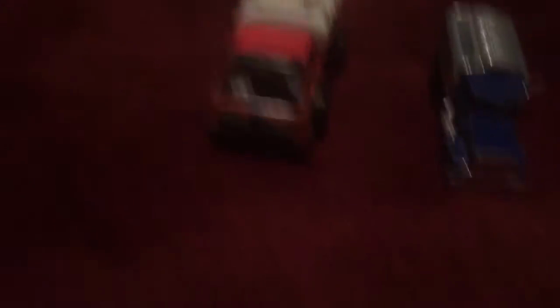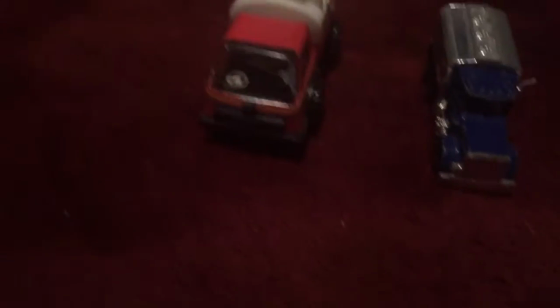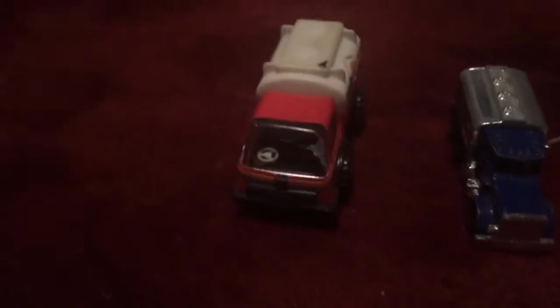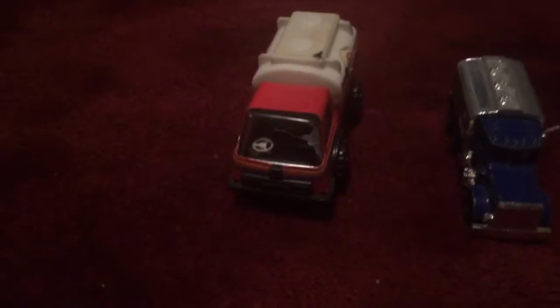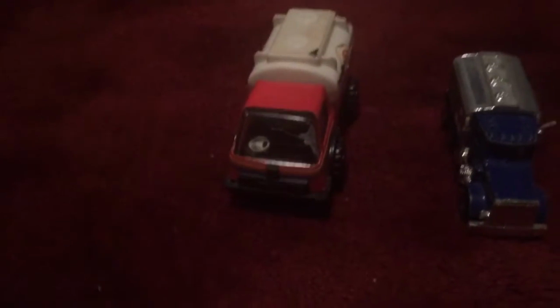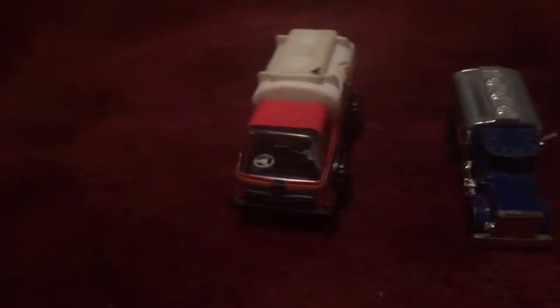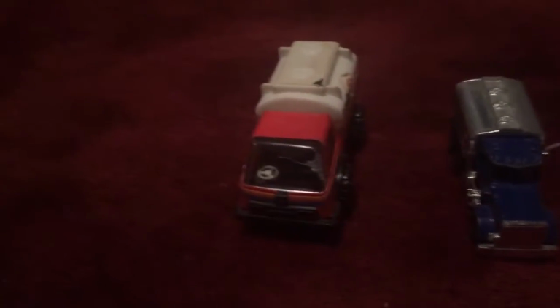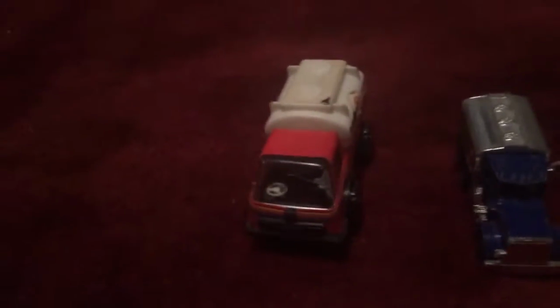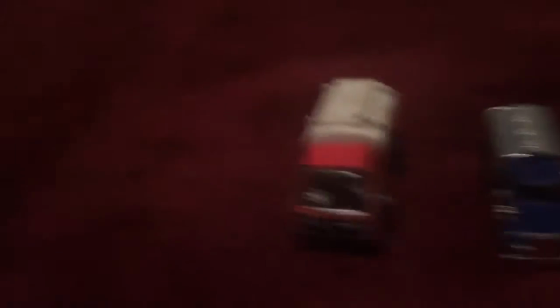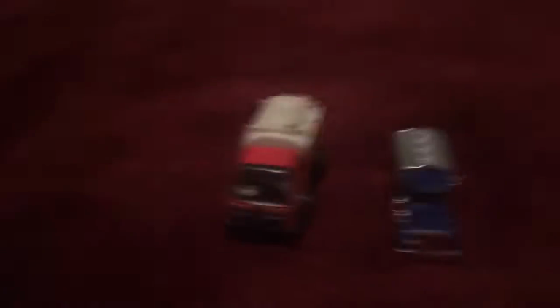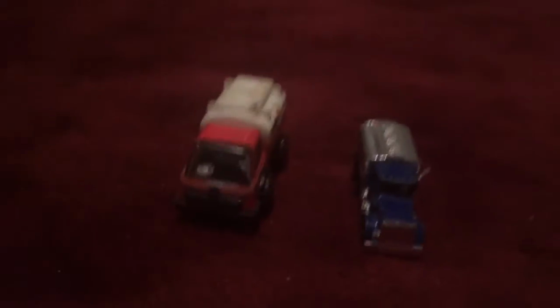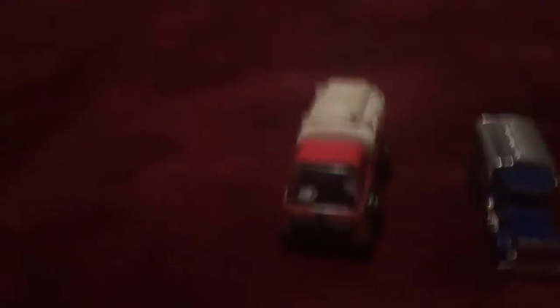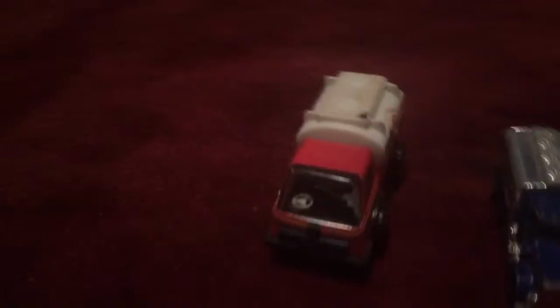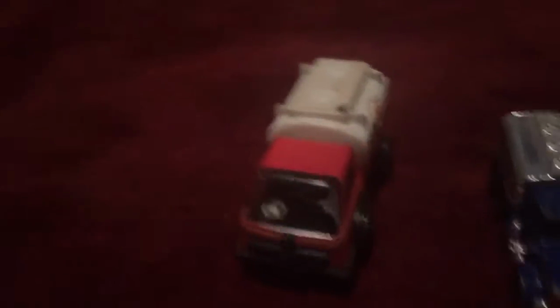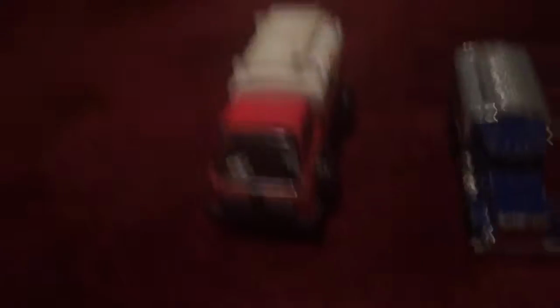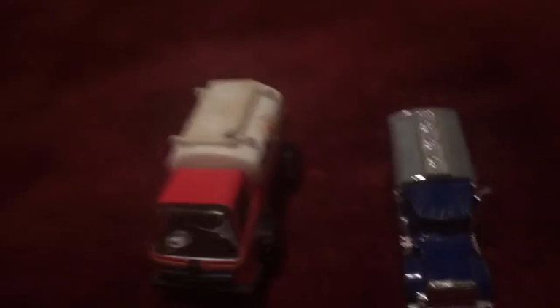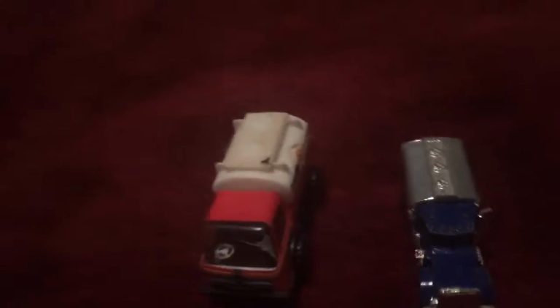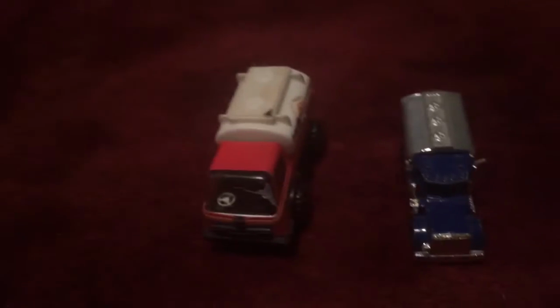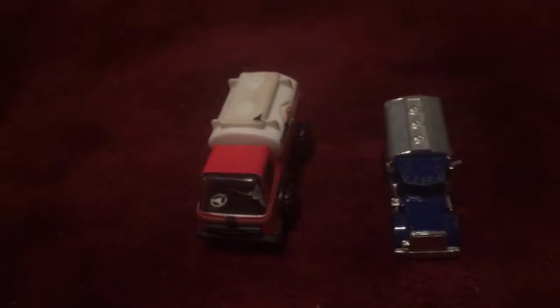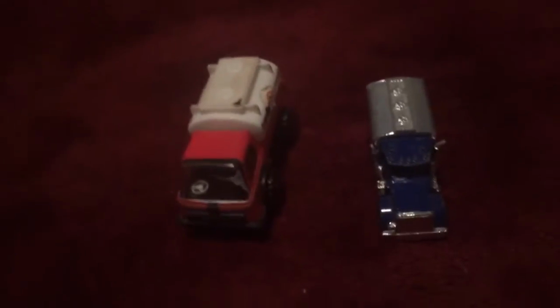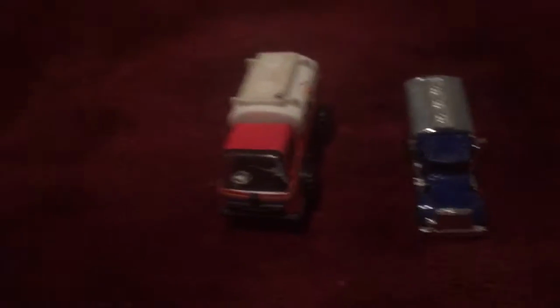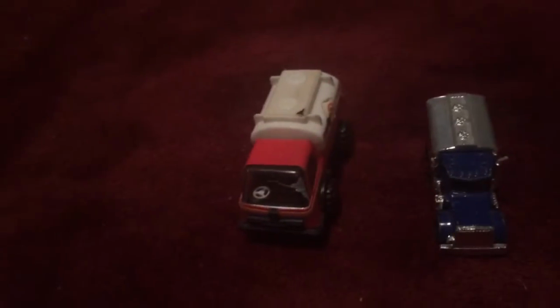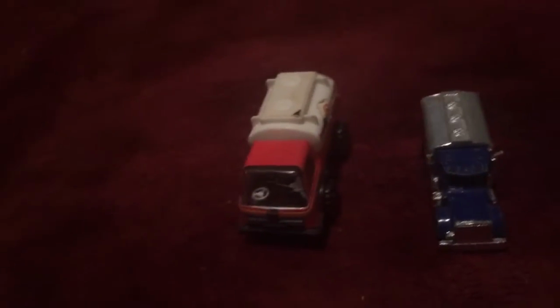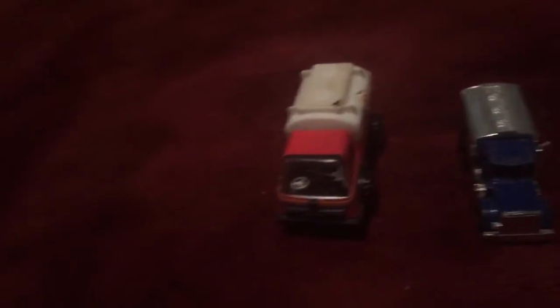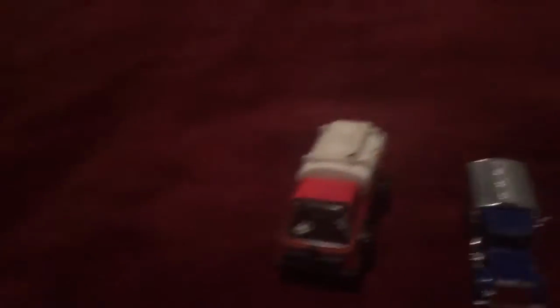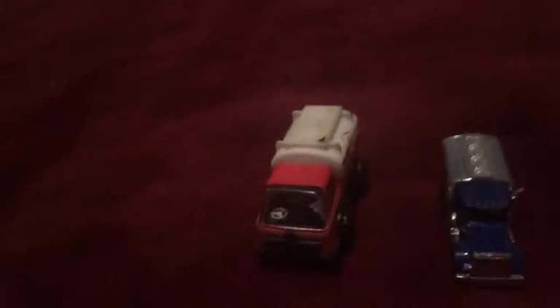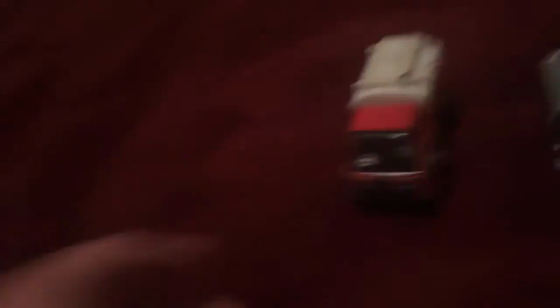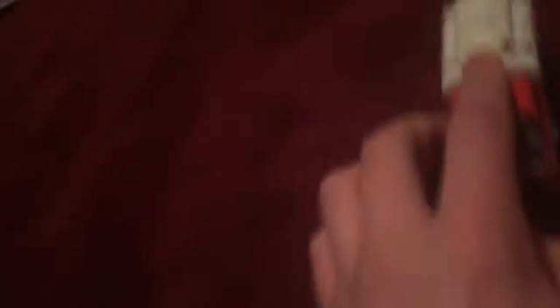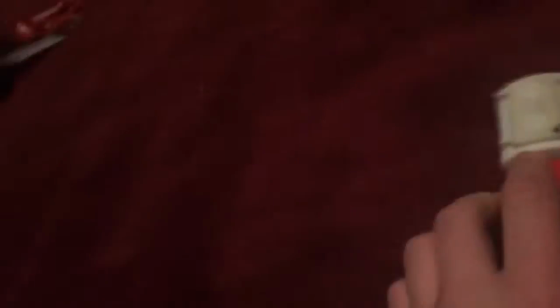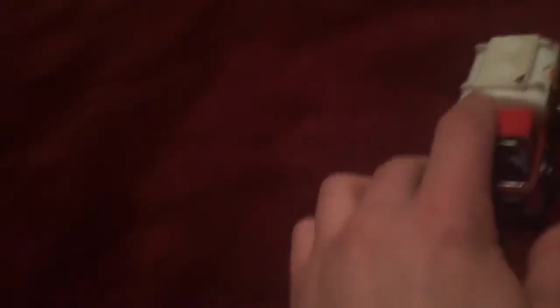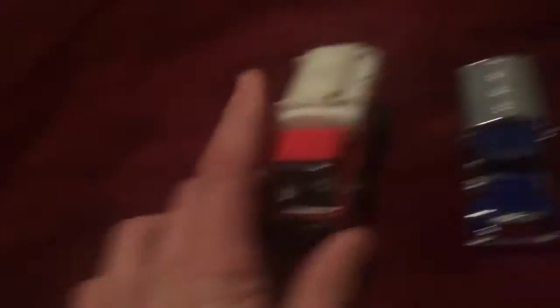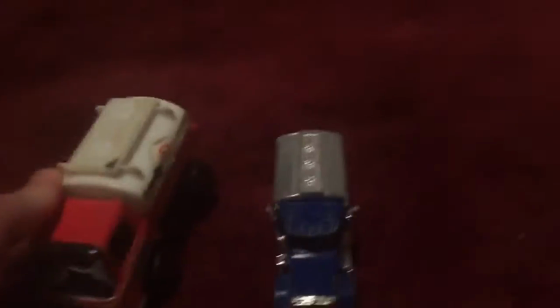Hi everybody. I am back today with a comparative video. This time we will be doing a tanker truck comparison.